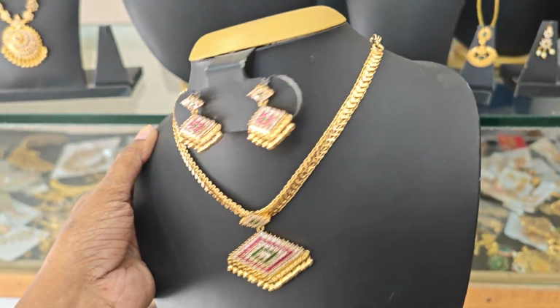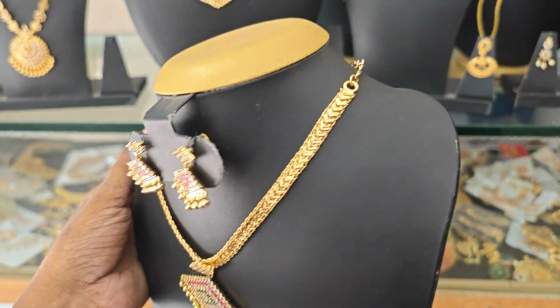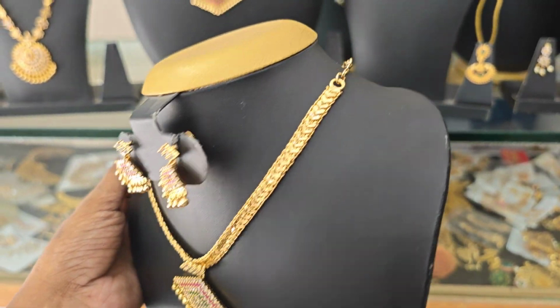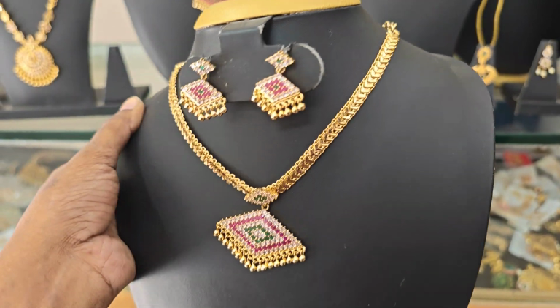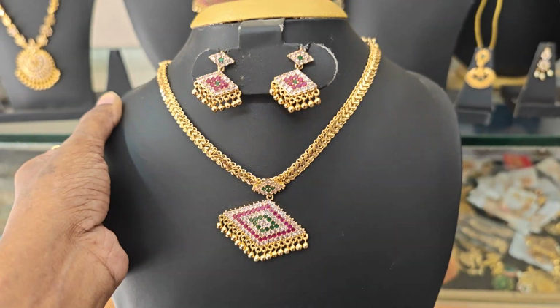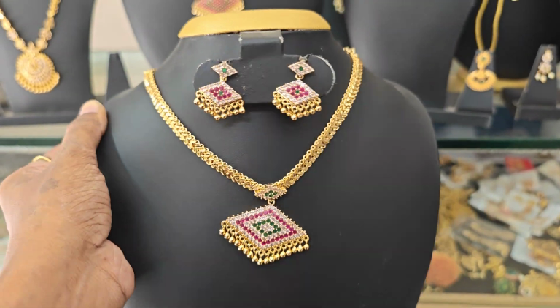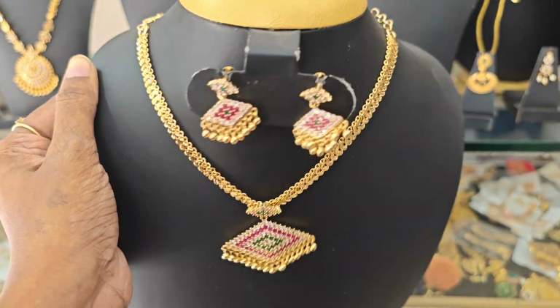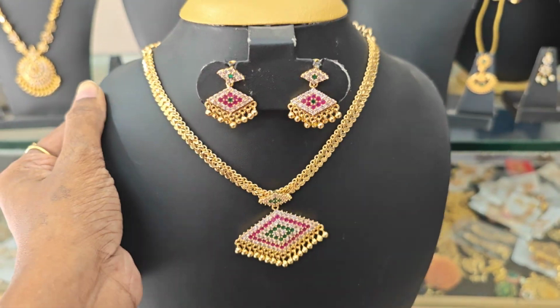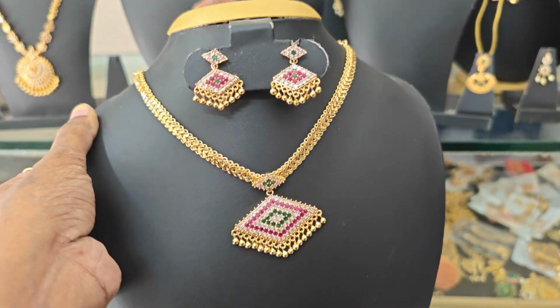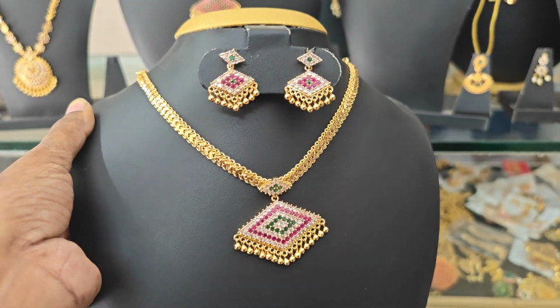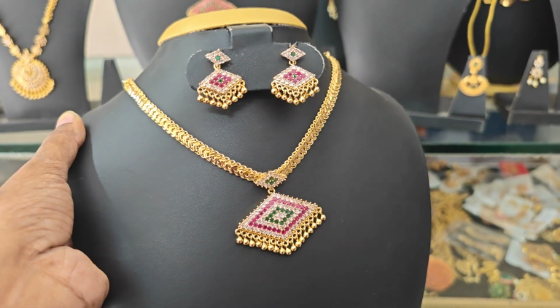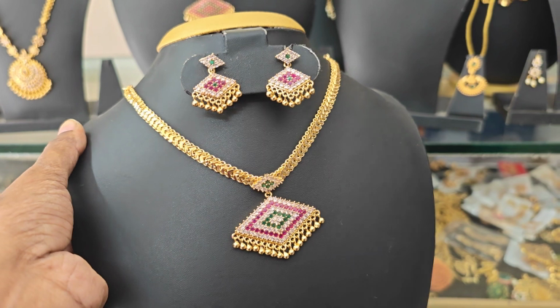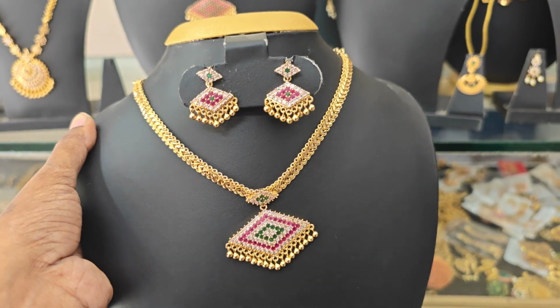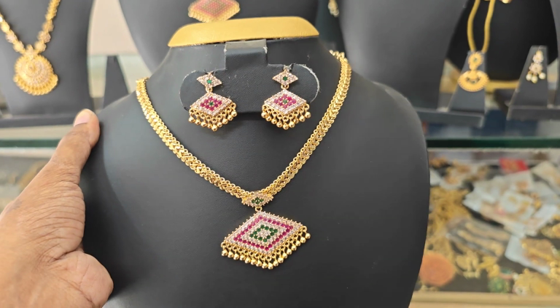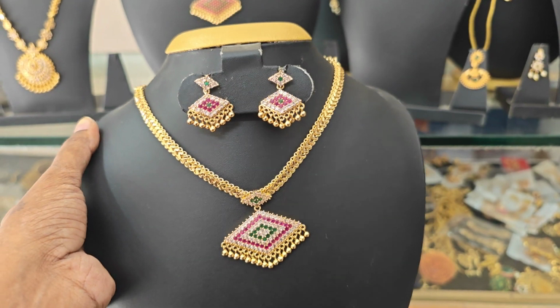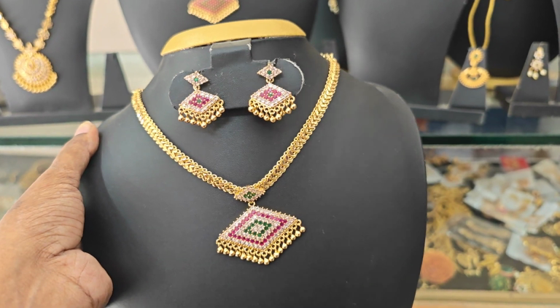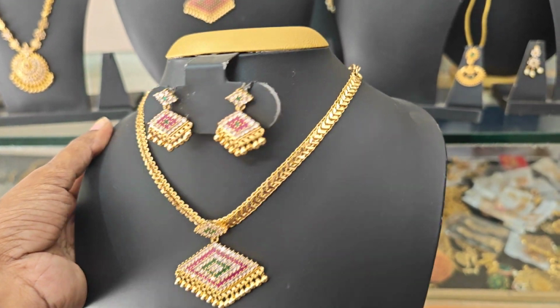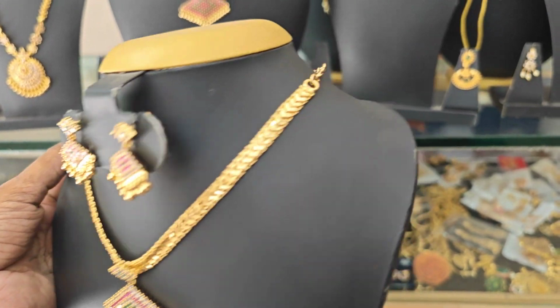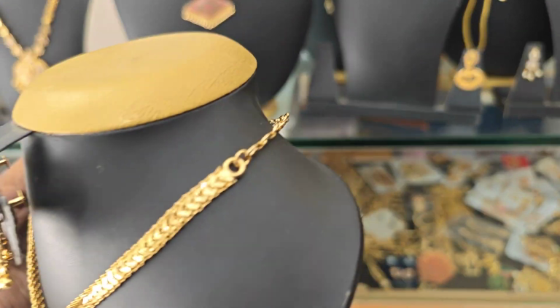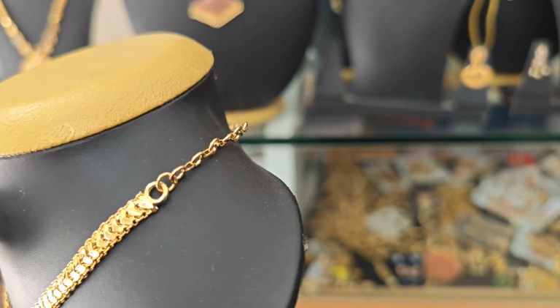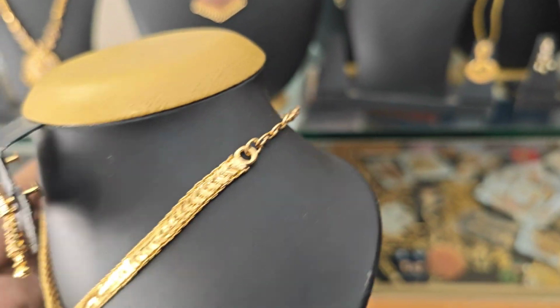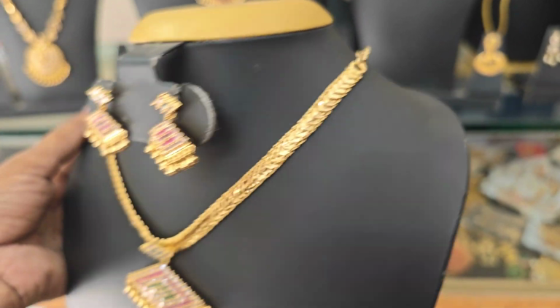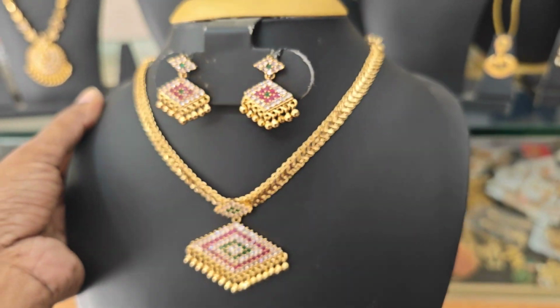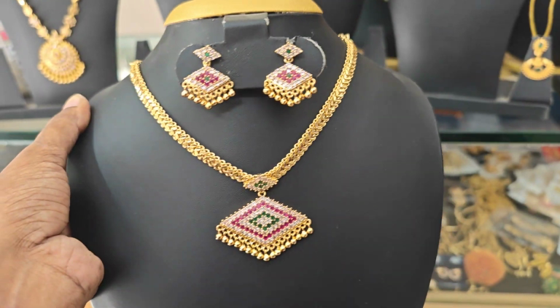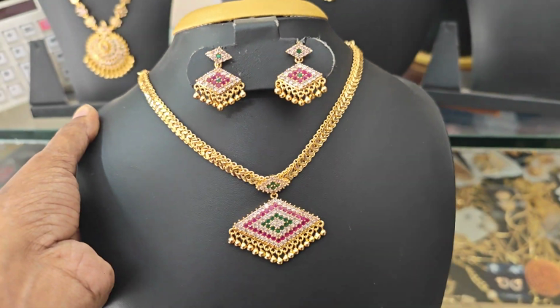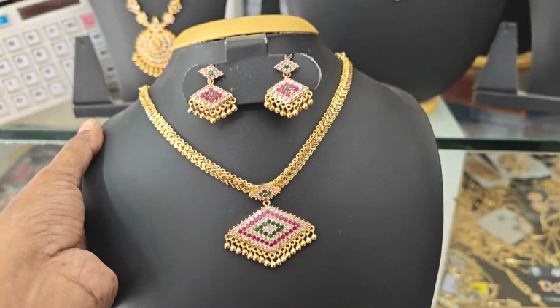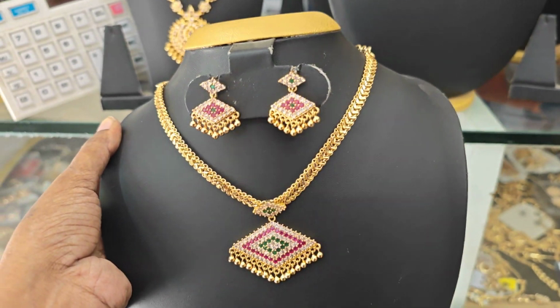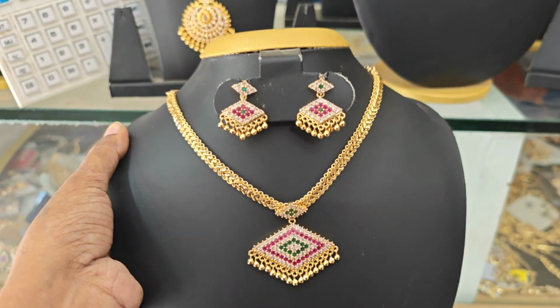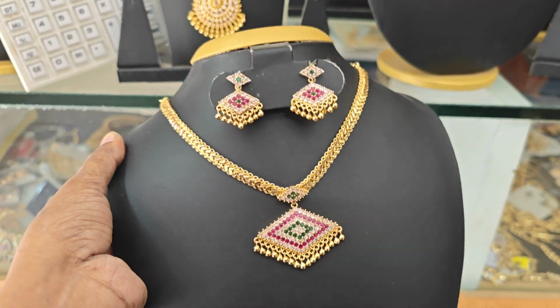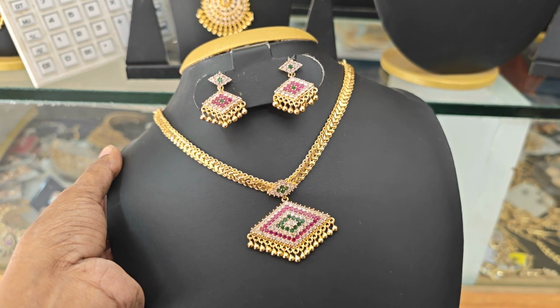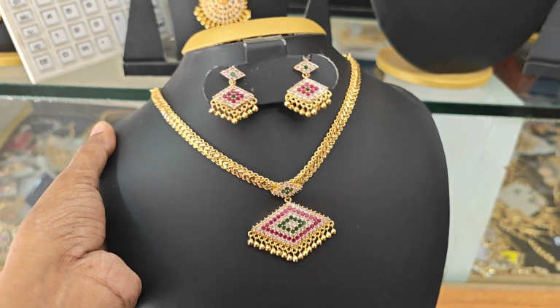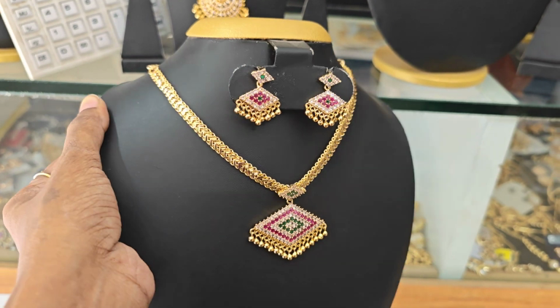Offer price, single single pieces. First come first served. Back side chain, fully micro painted. Real gold look.